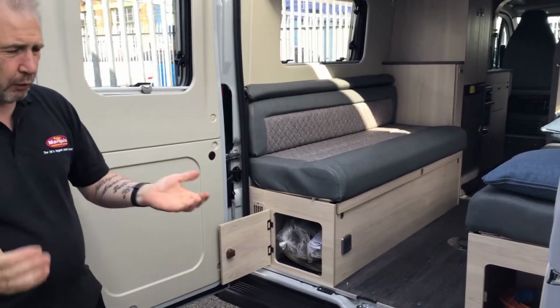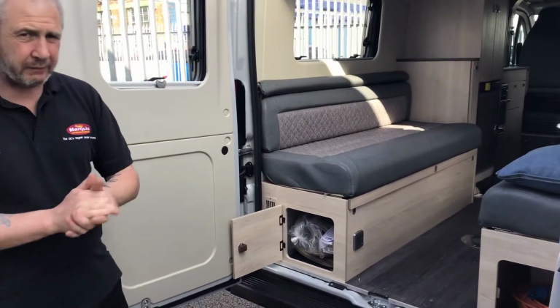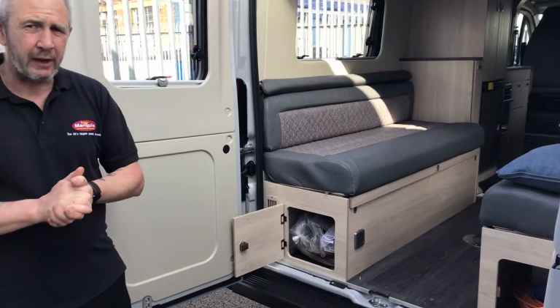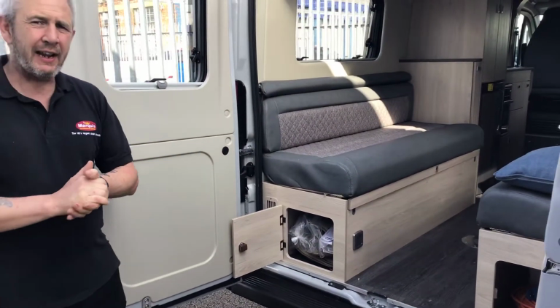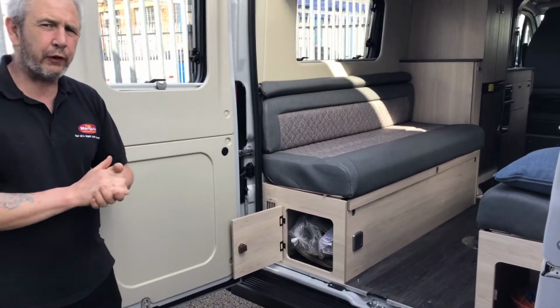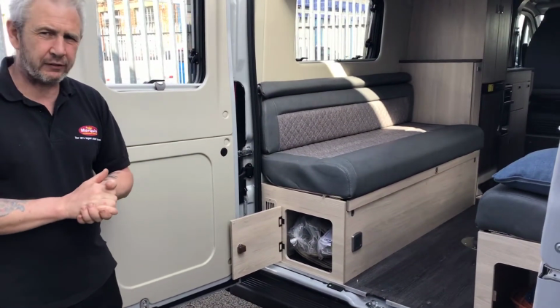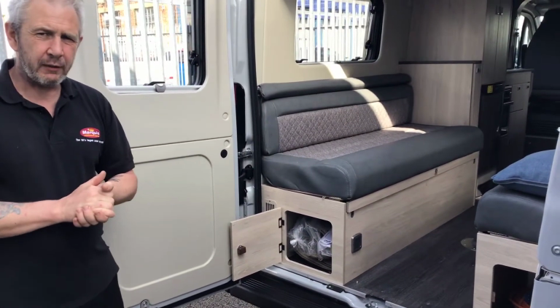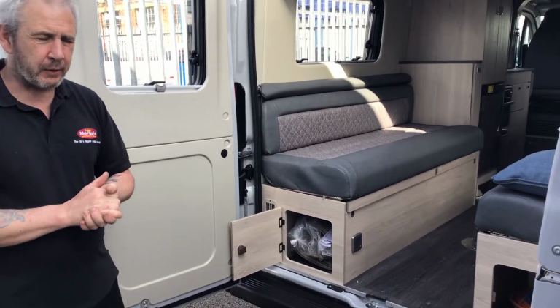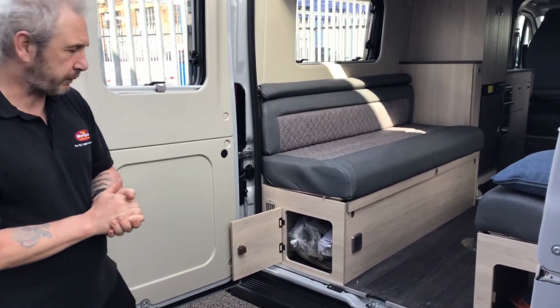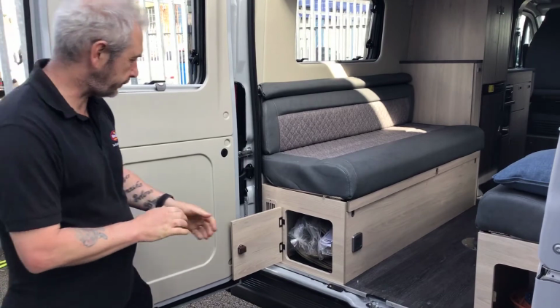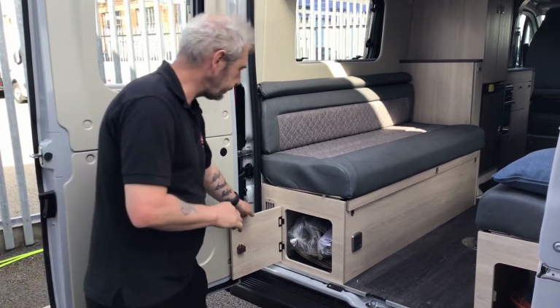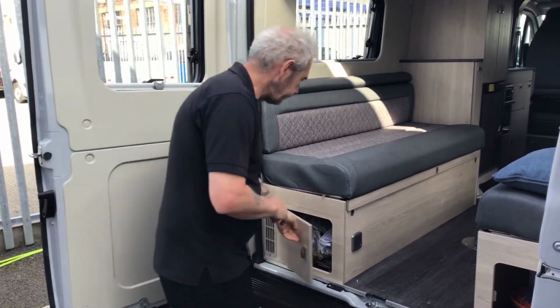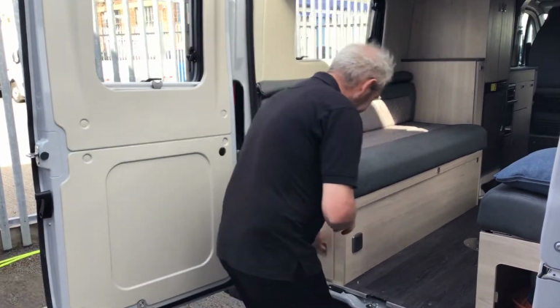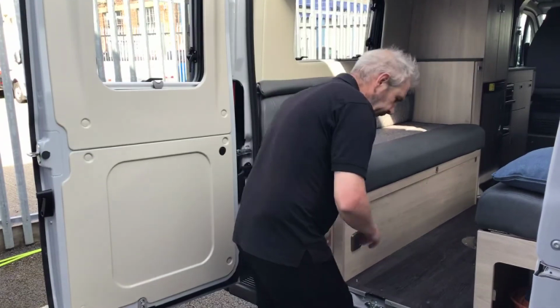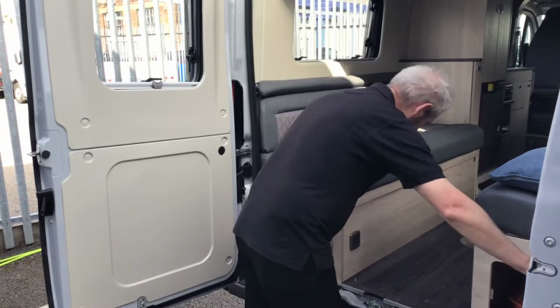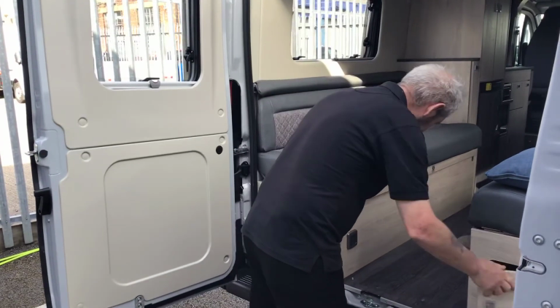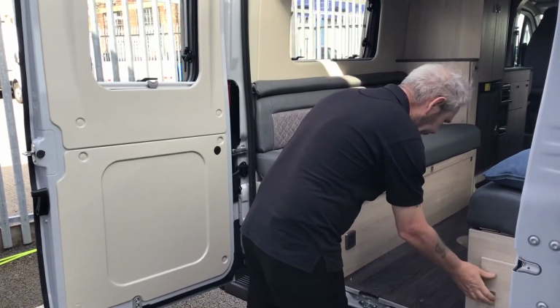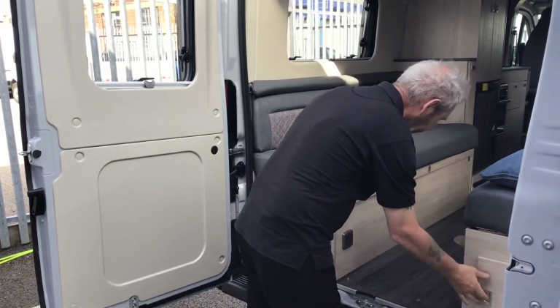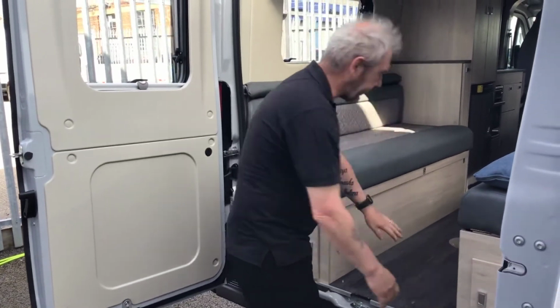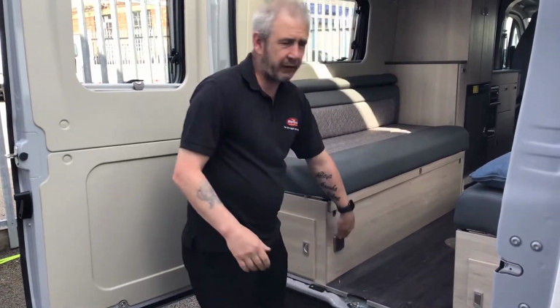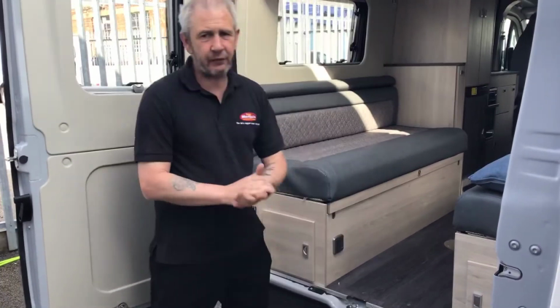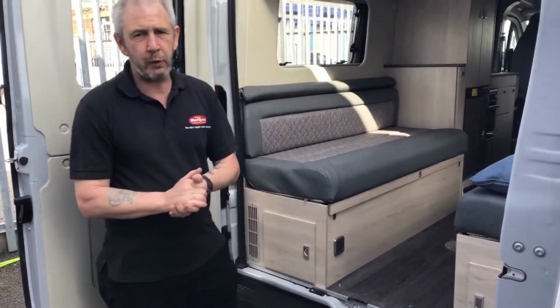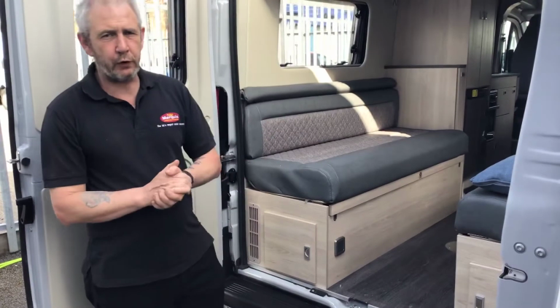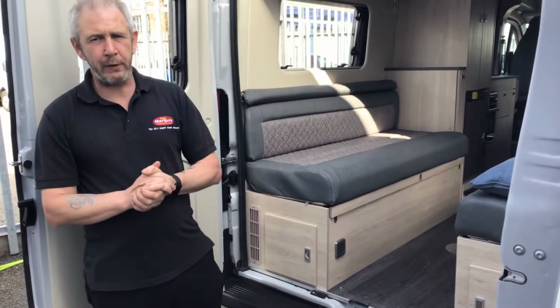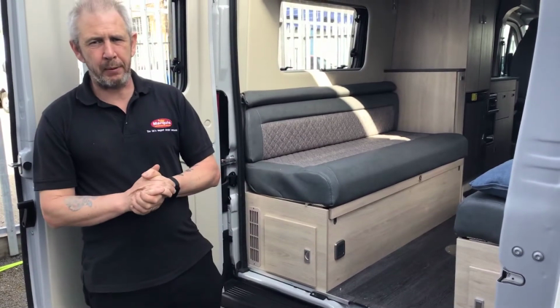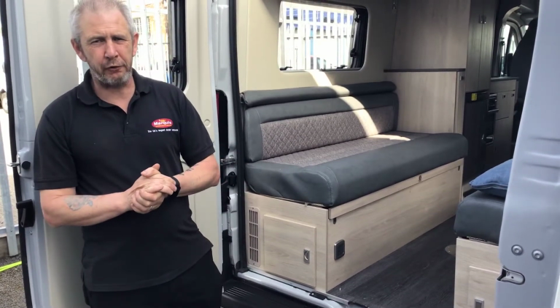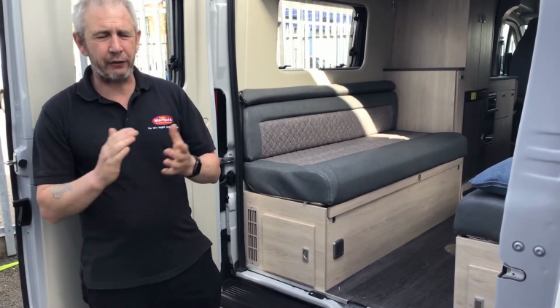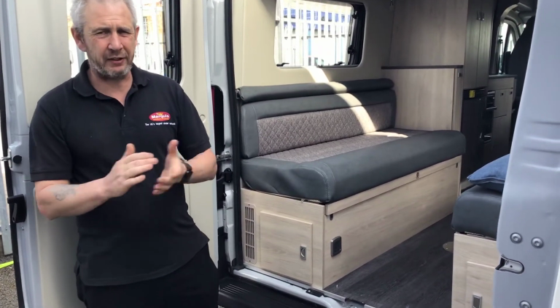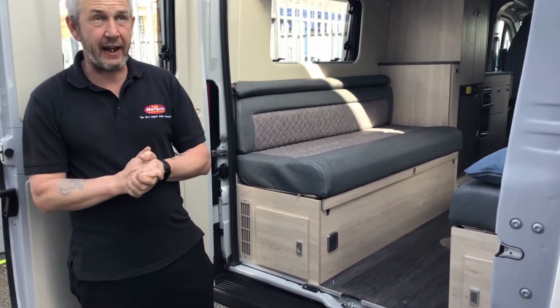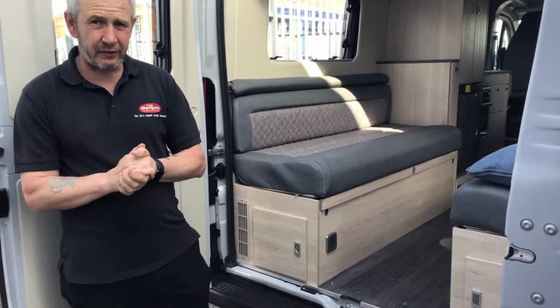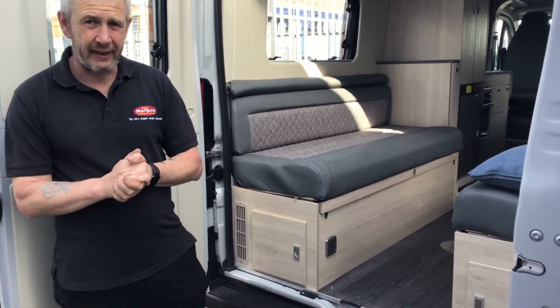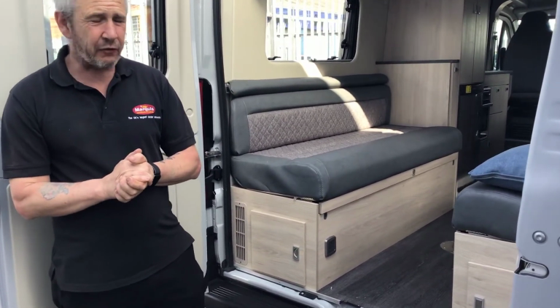We don't put the carpets down unless you request them to be put down. On the end of the left hand side one, you've got your three pin plug for extra electricity in the rear.